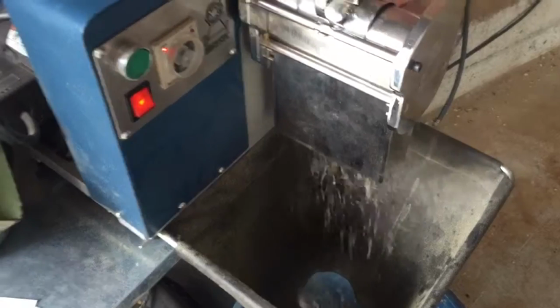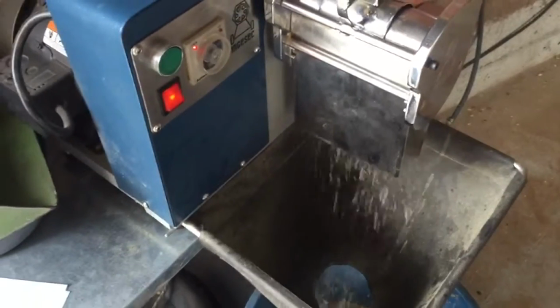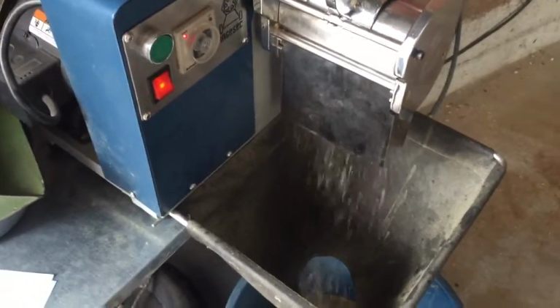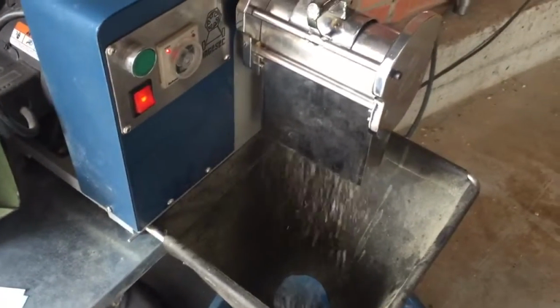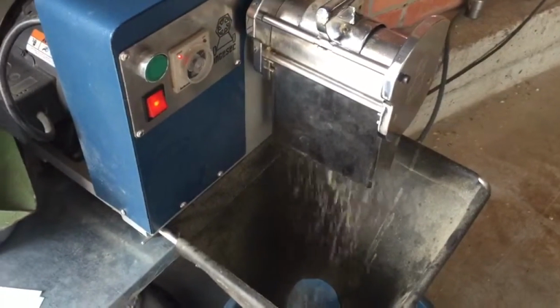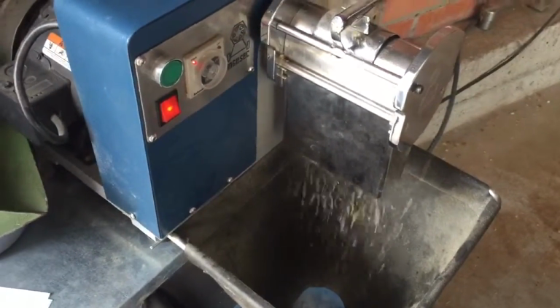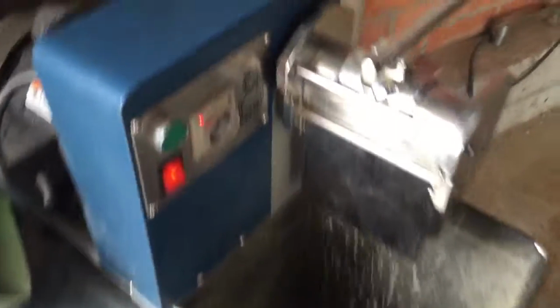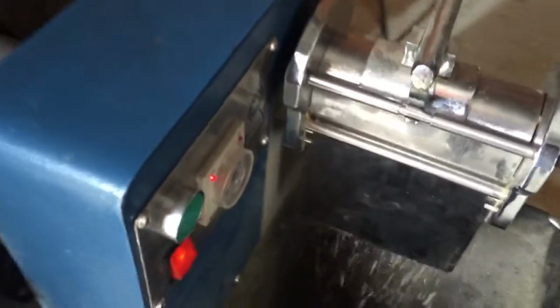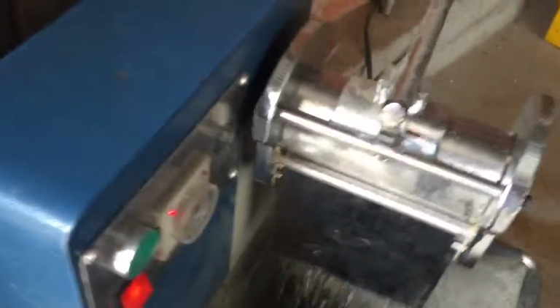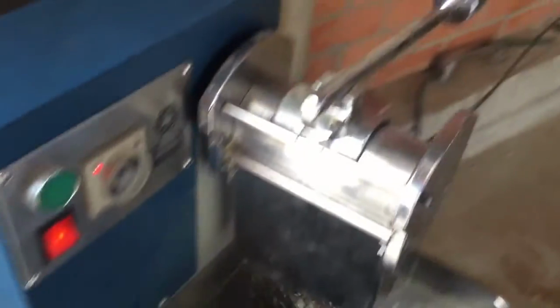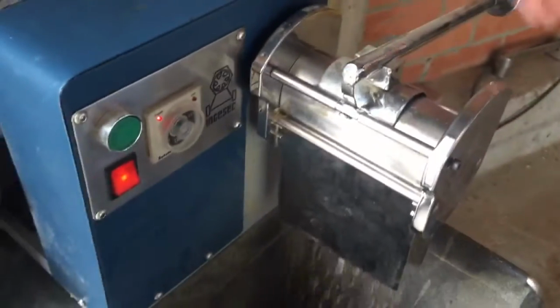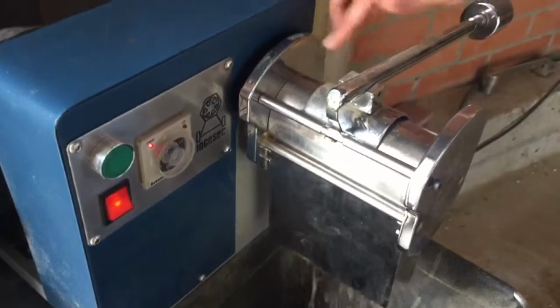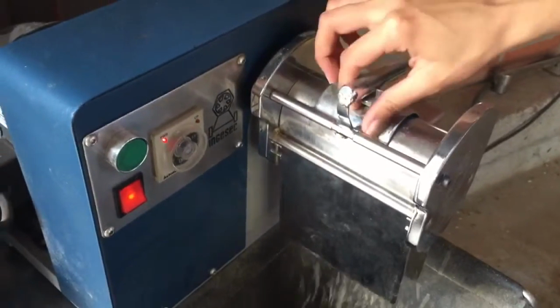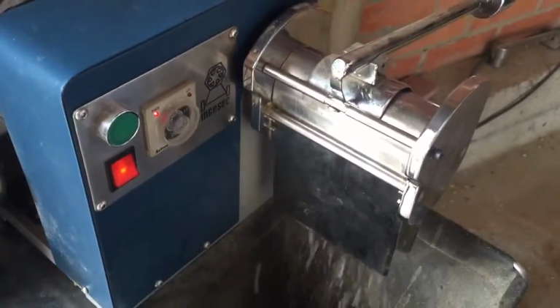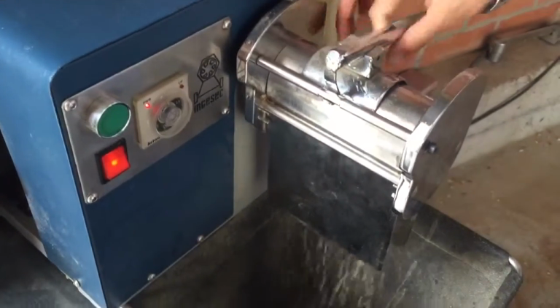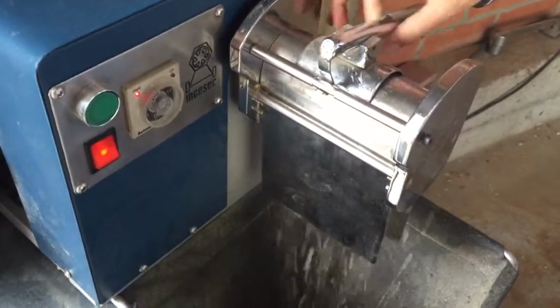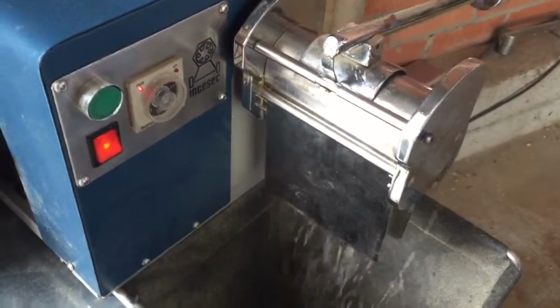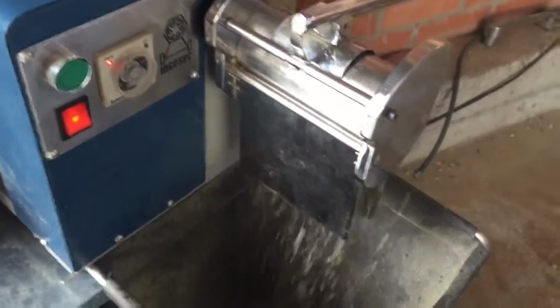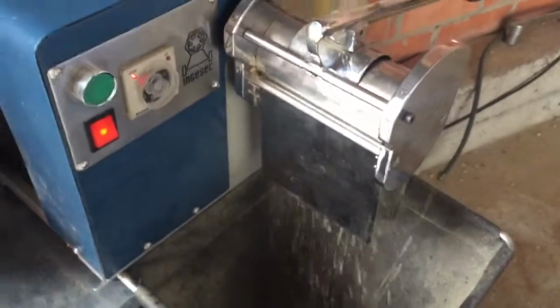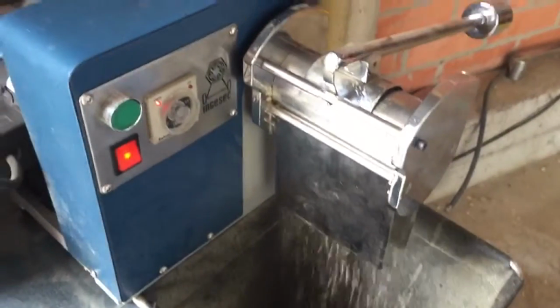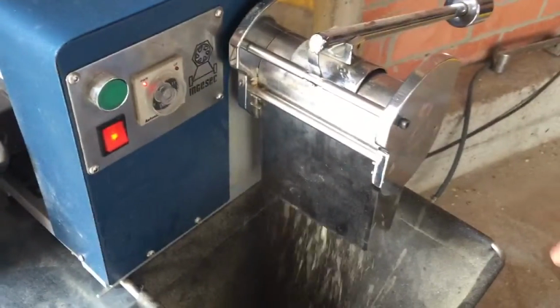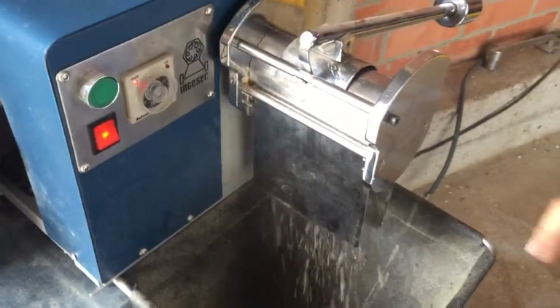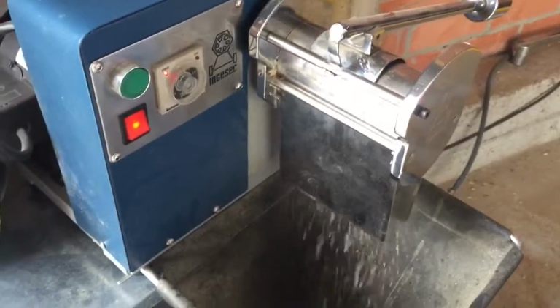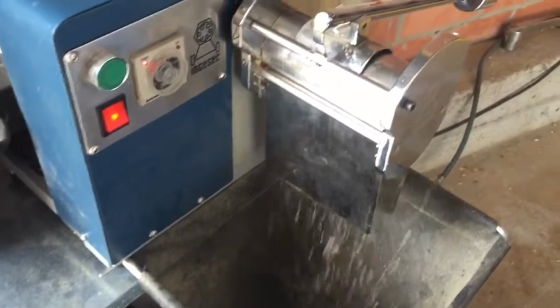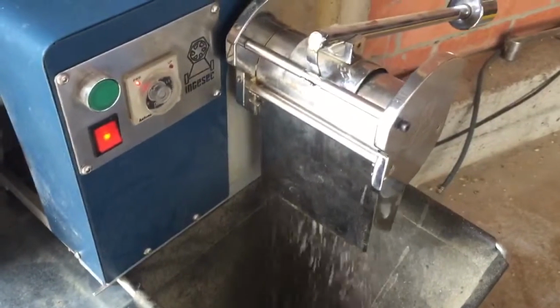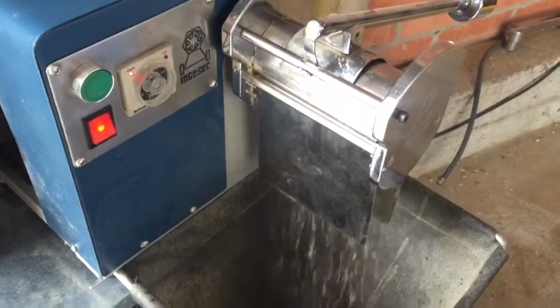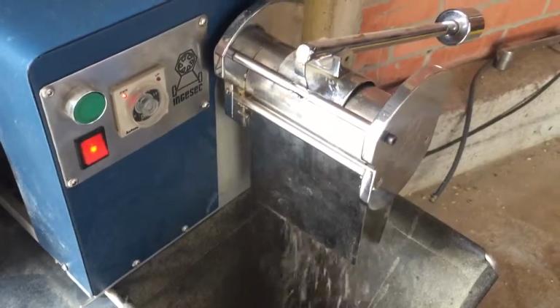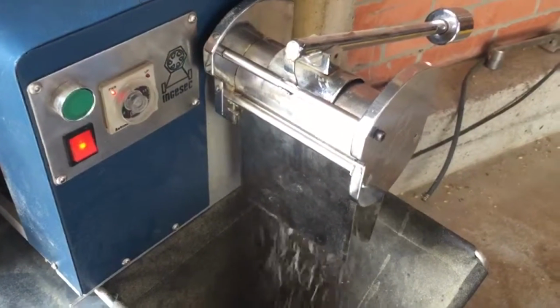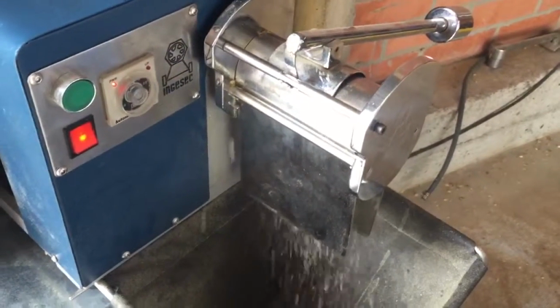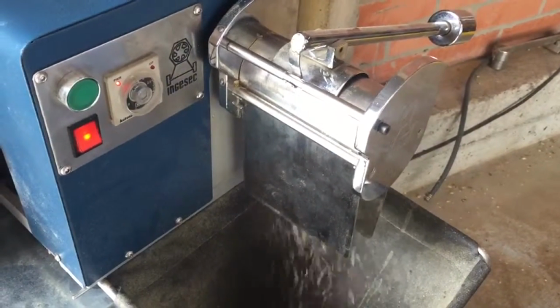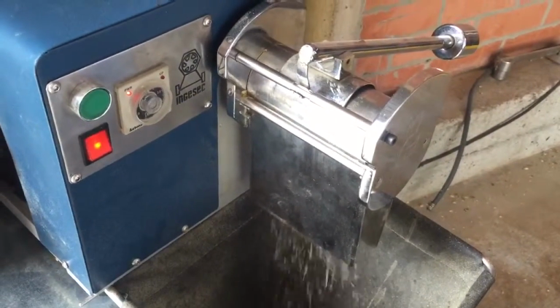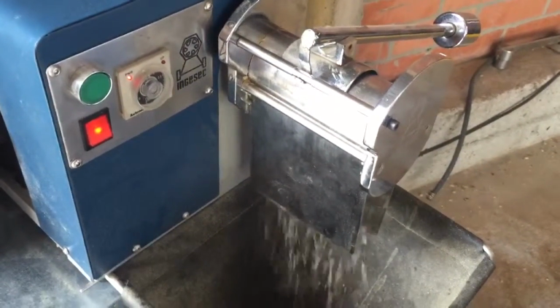Where are the beans? Basically this rubs the parts of the roof and the beans stay there.